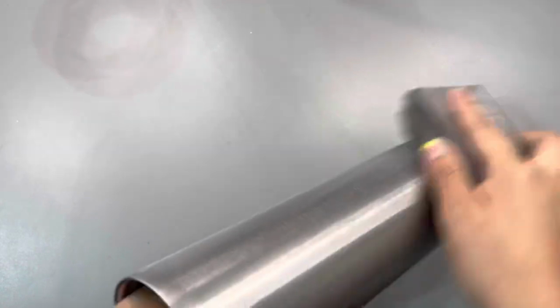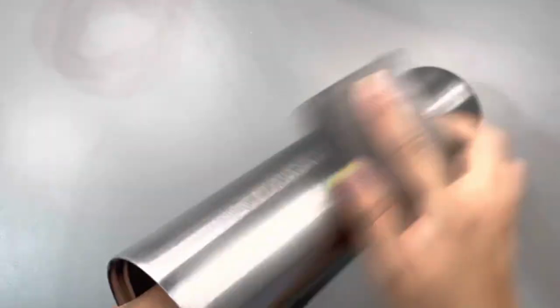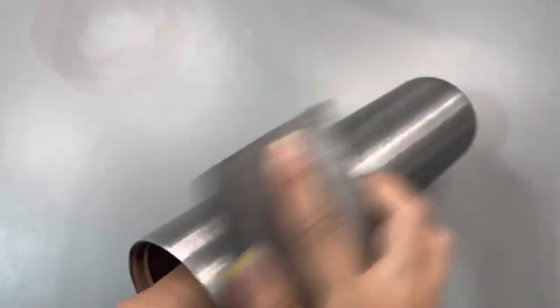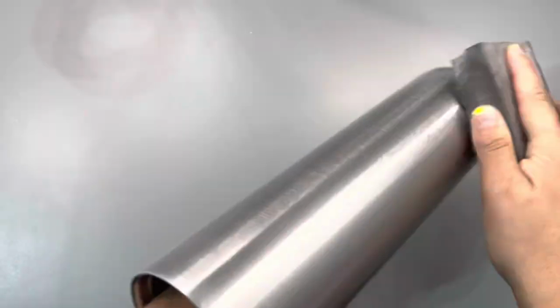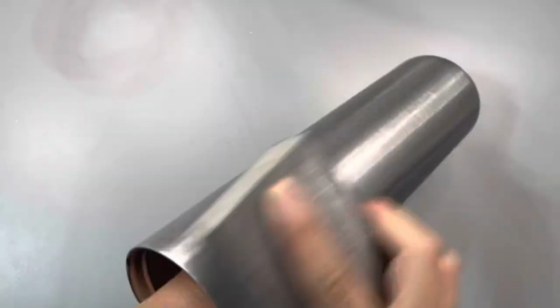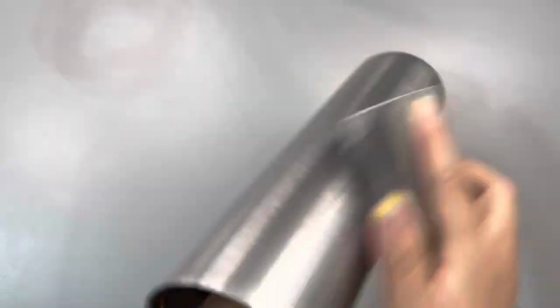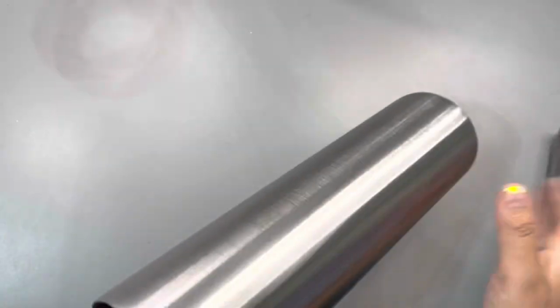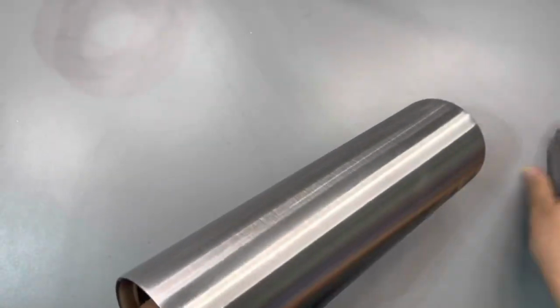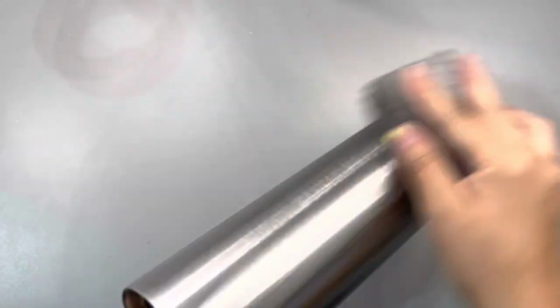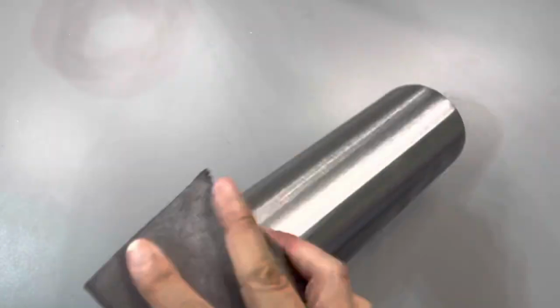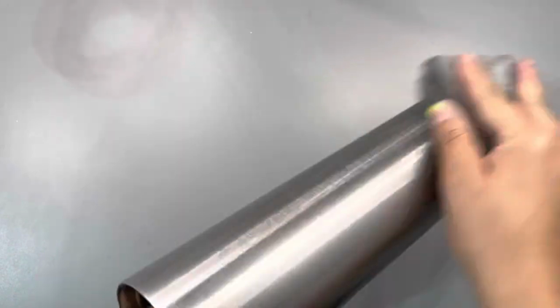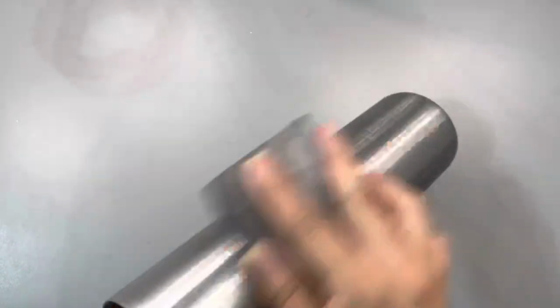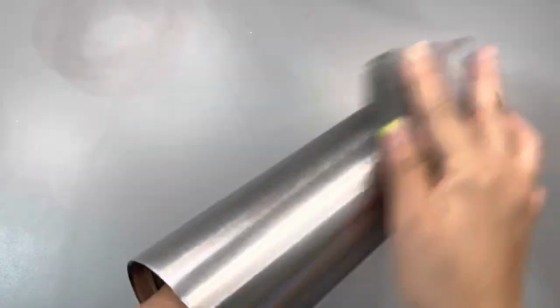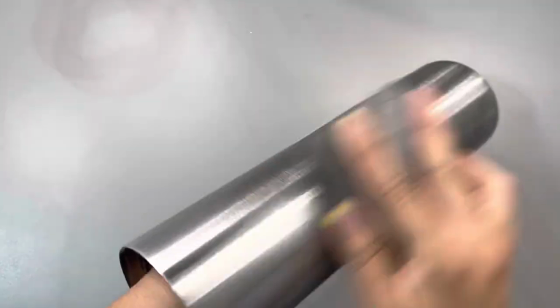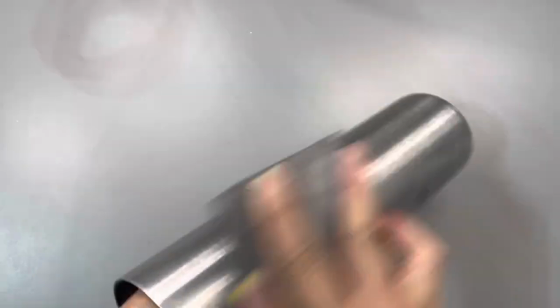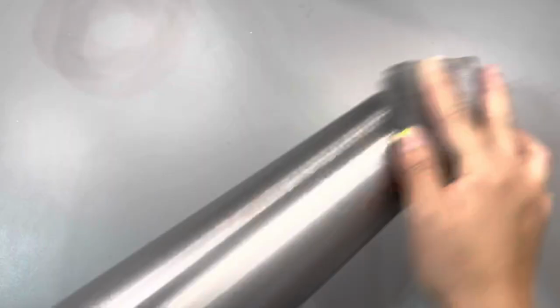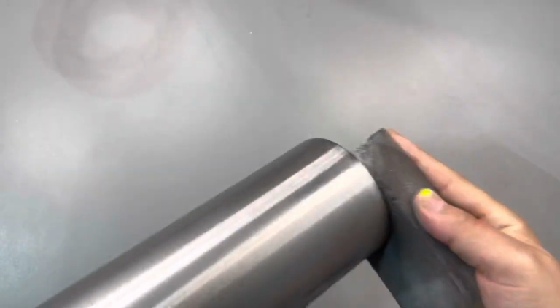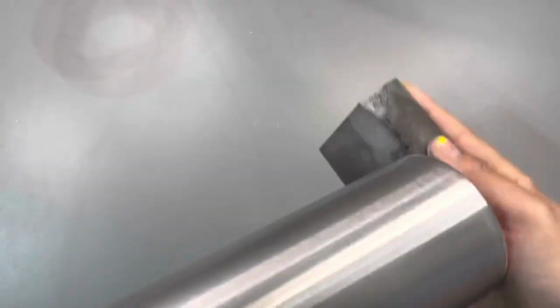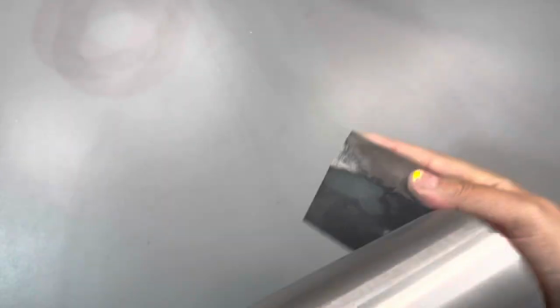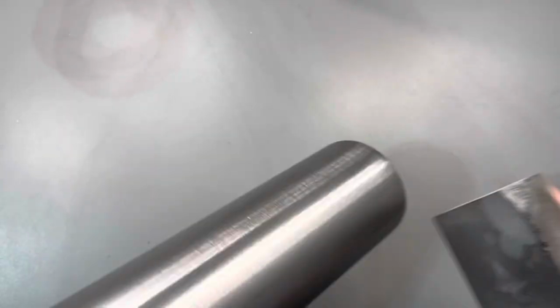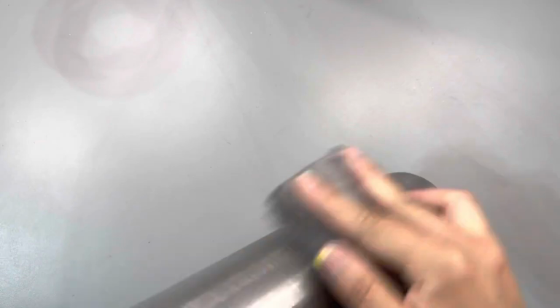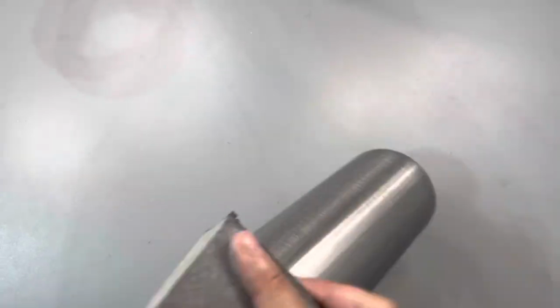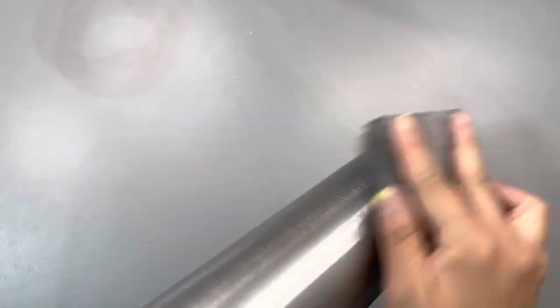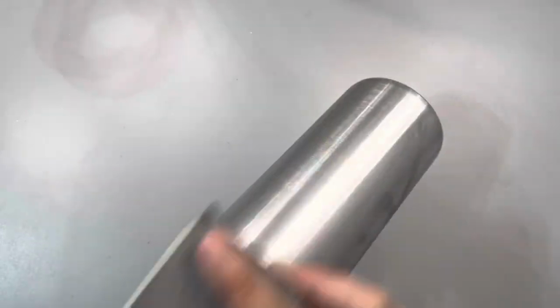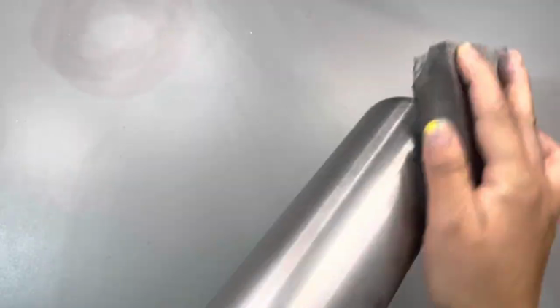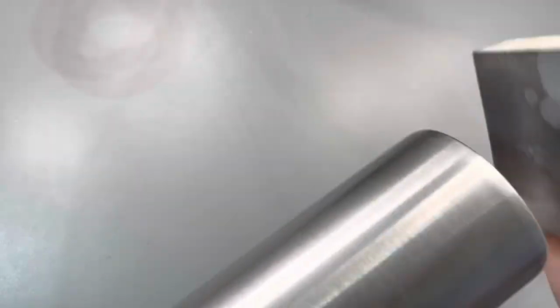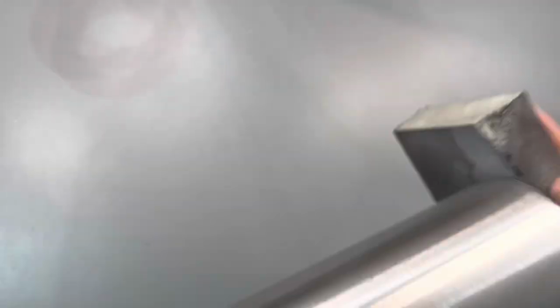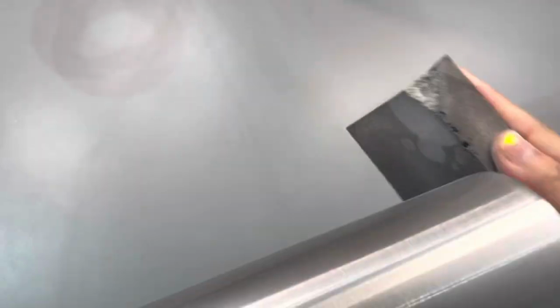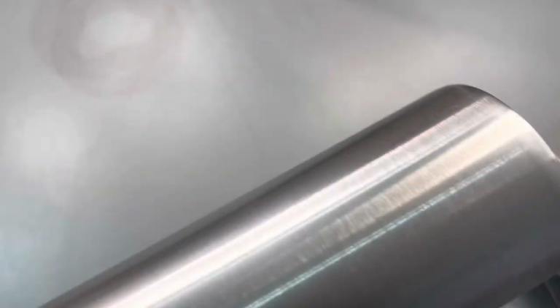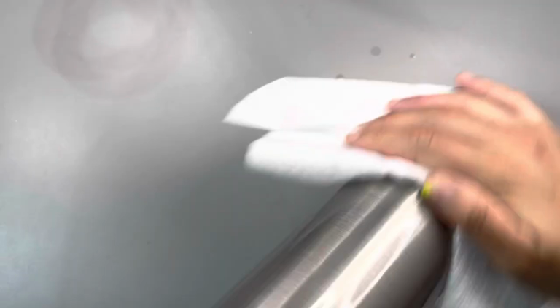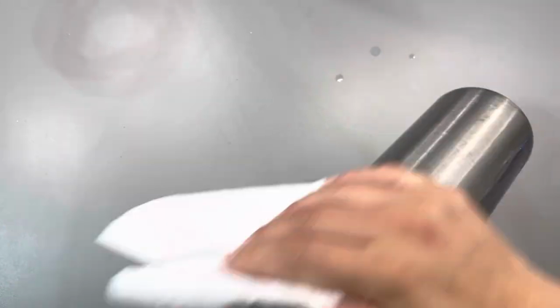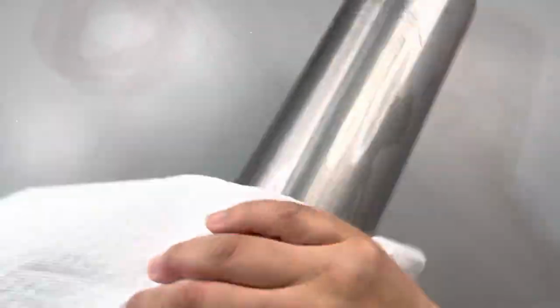We're gonna start off with a 32-ounce tumbler and we're just gonna sand off that gloss finish, that shine. And once we've got it all sanded, we're gonna take a paper towel with 99% alcohol and we are going to wipe off the residue.